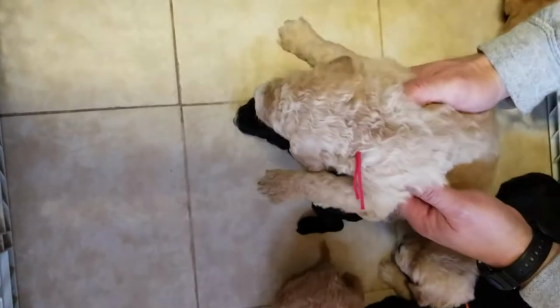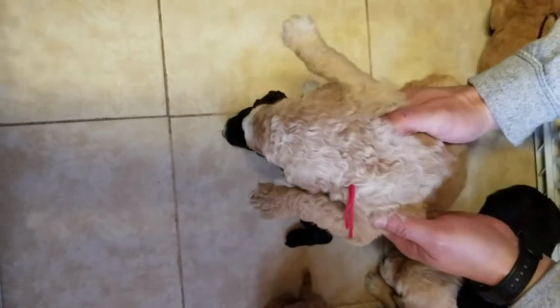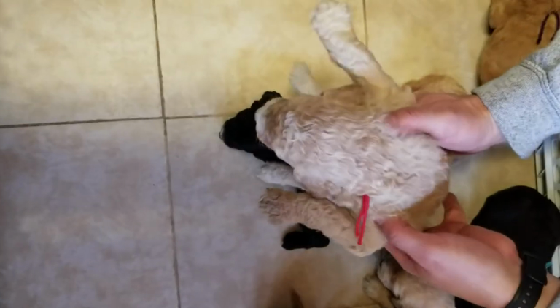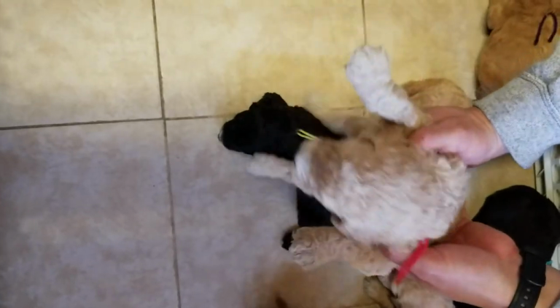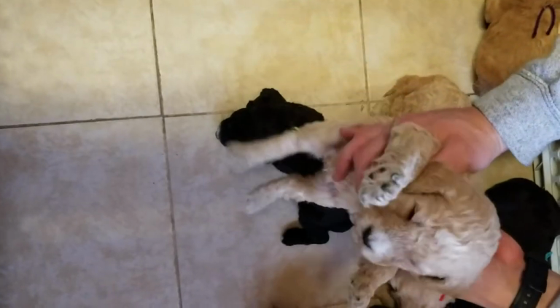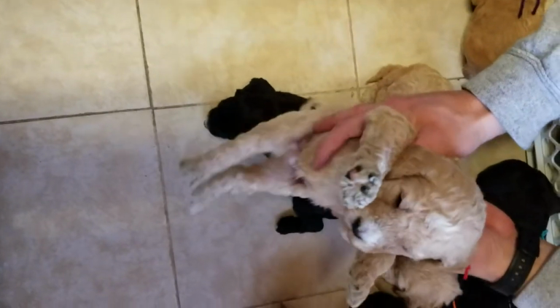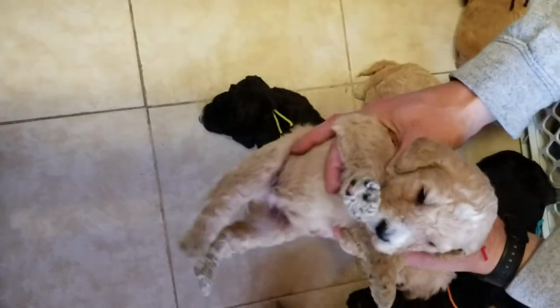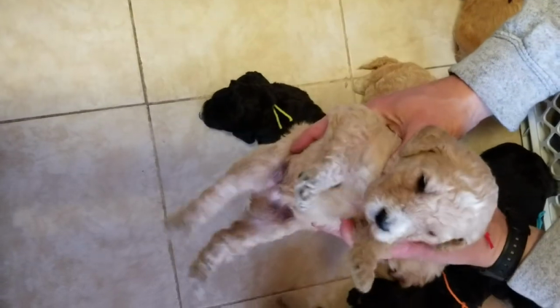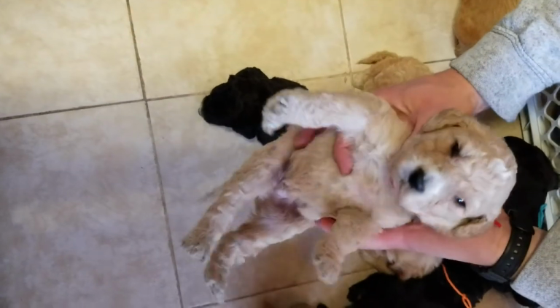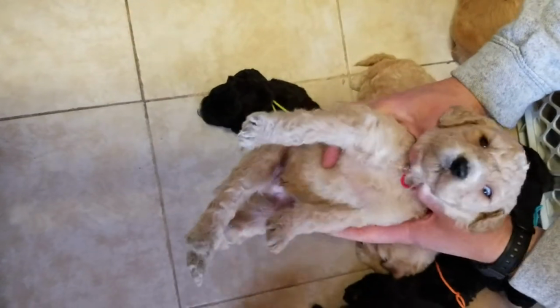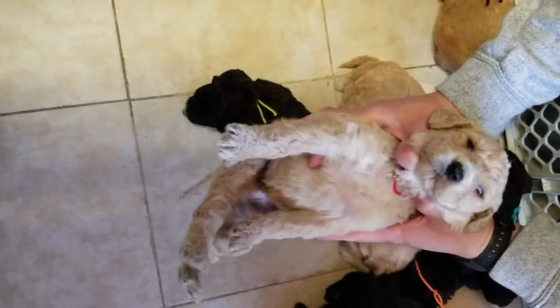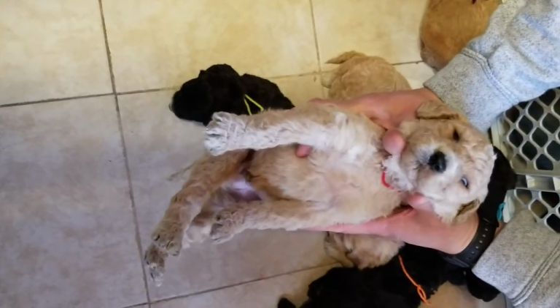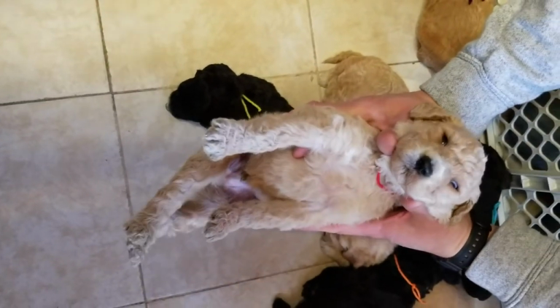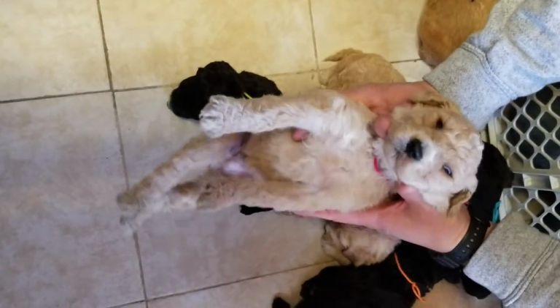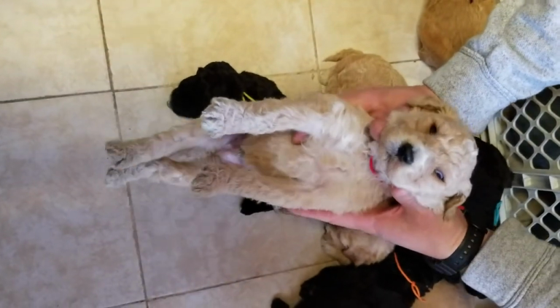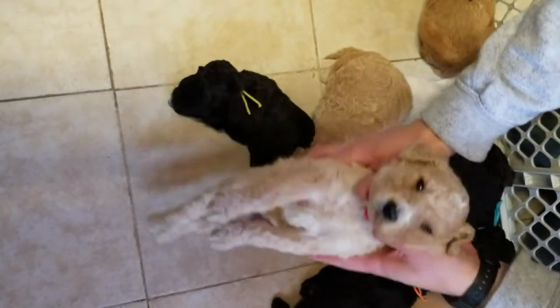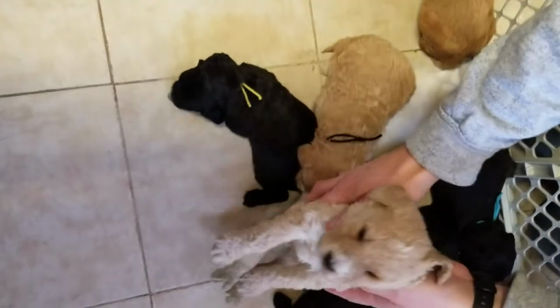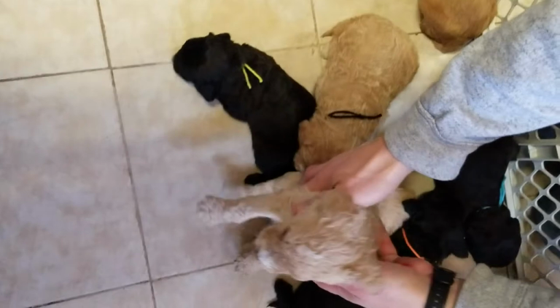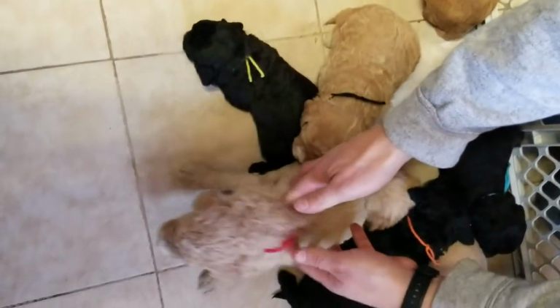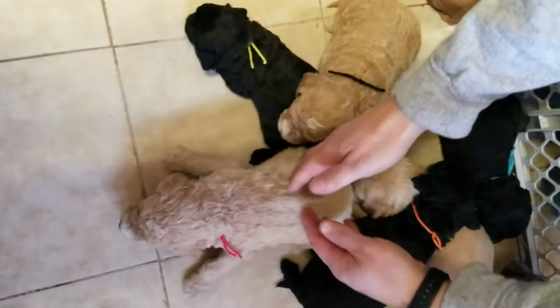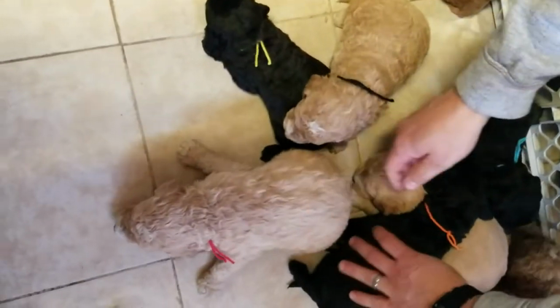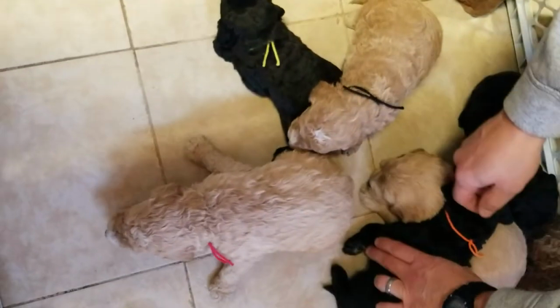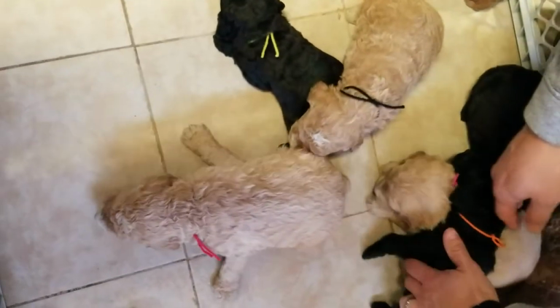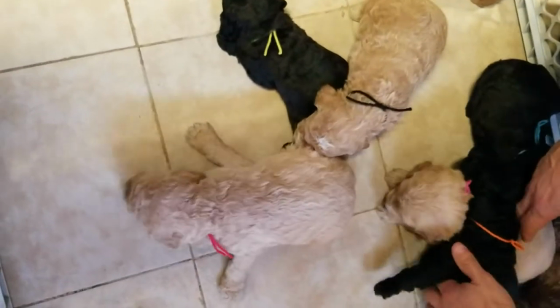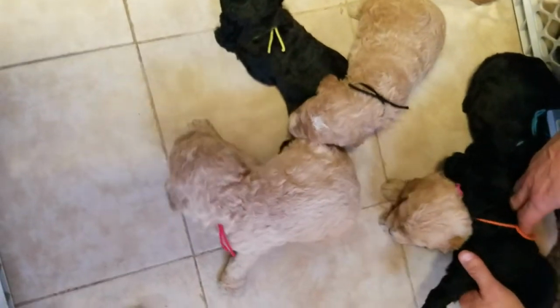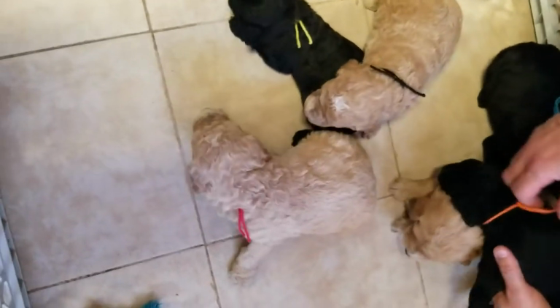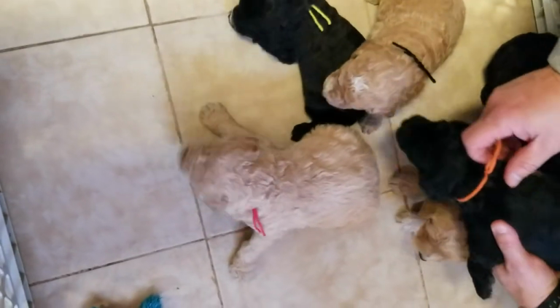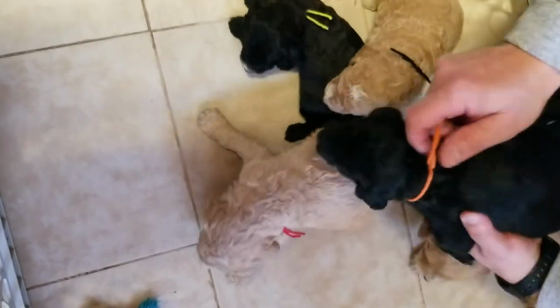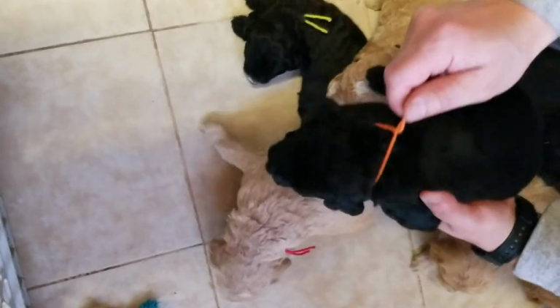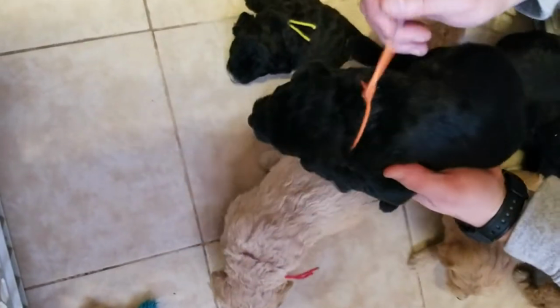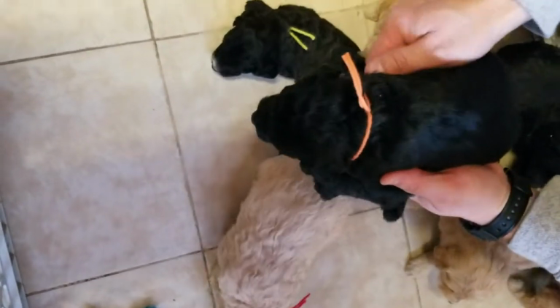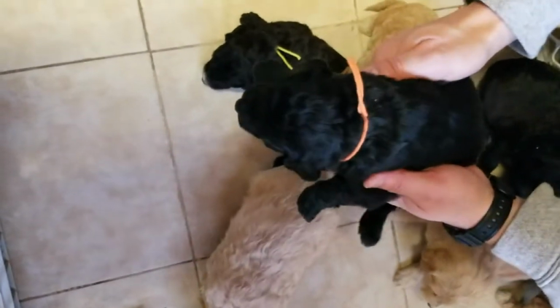This is the red ribbon male. He's the monster in the litter — he's three pounds nine ounces. The other ones are two pounds ten, two pounds eleven, except for the pink ribbon female.